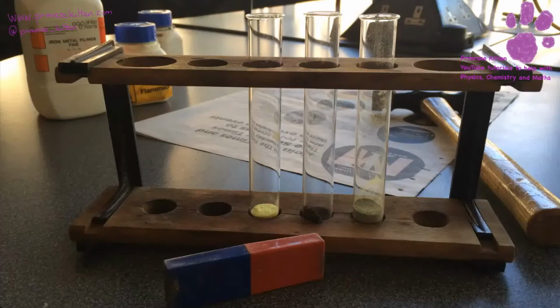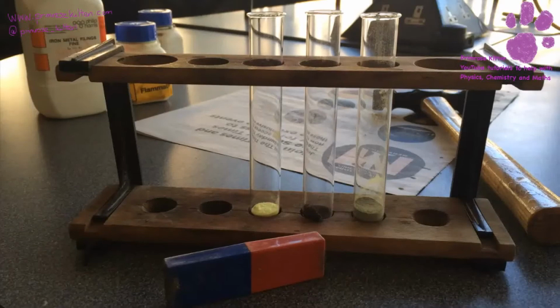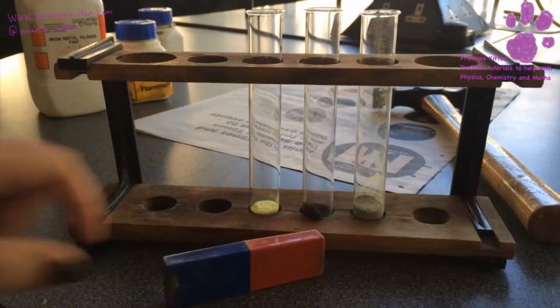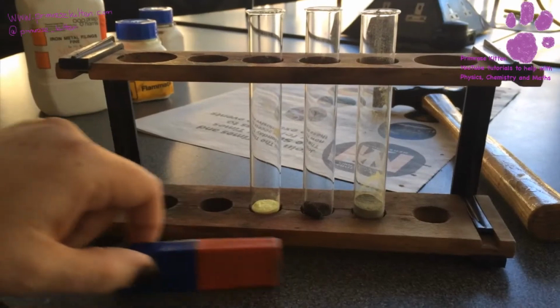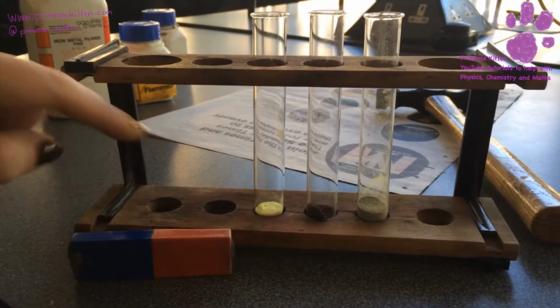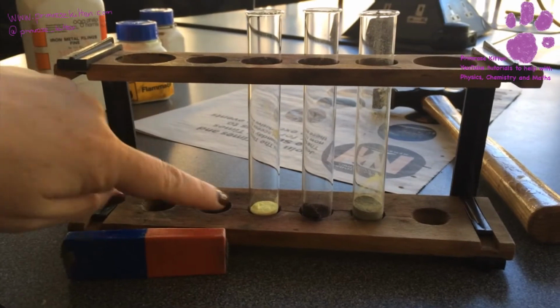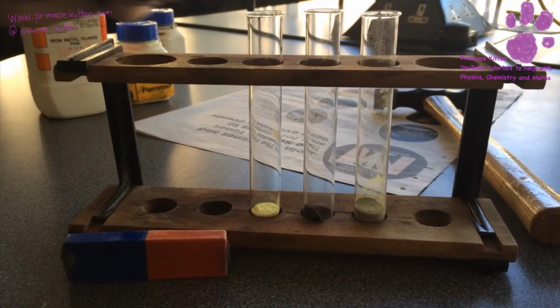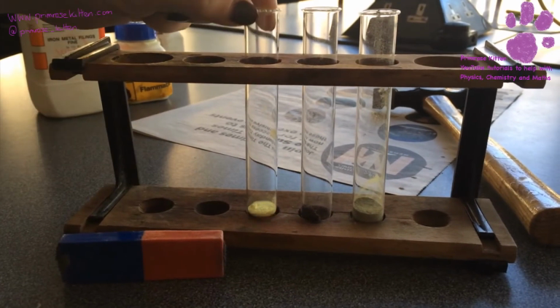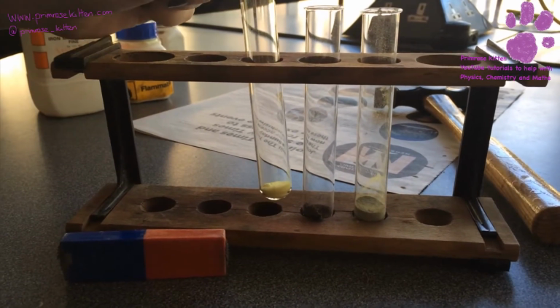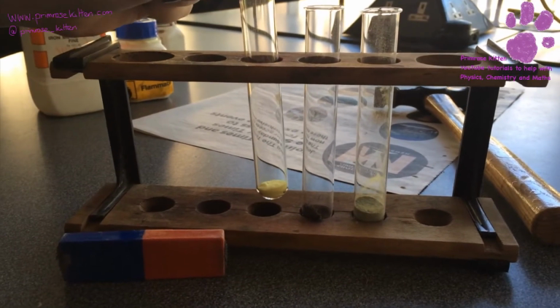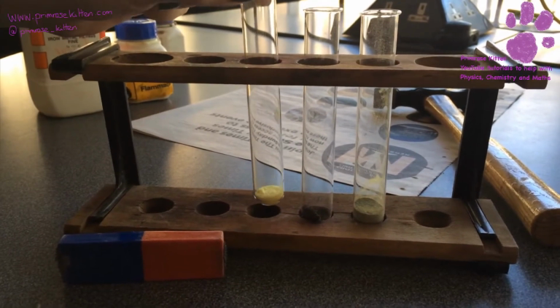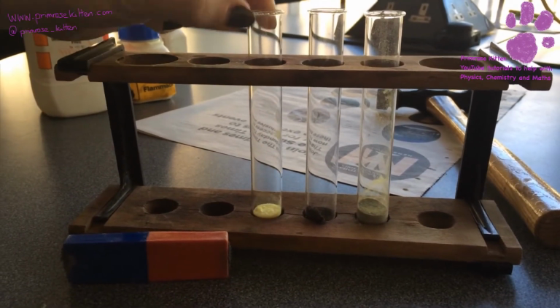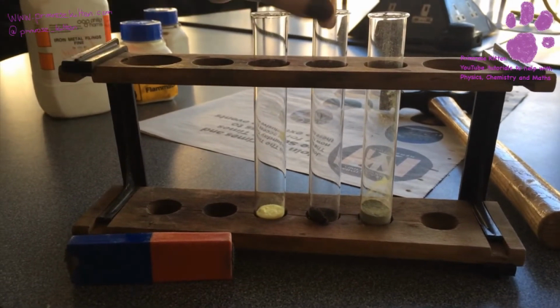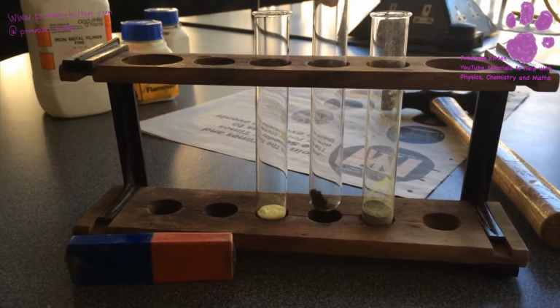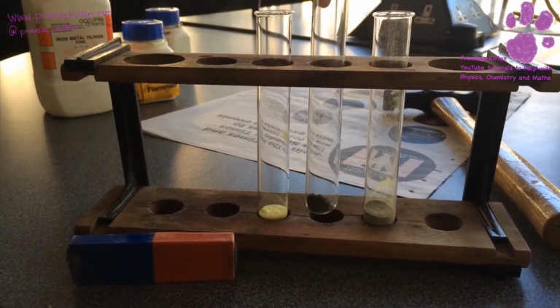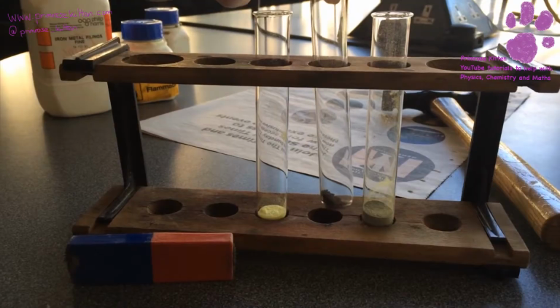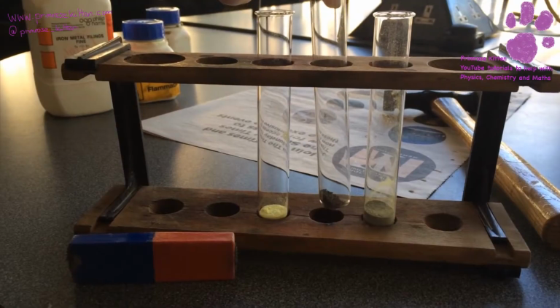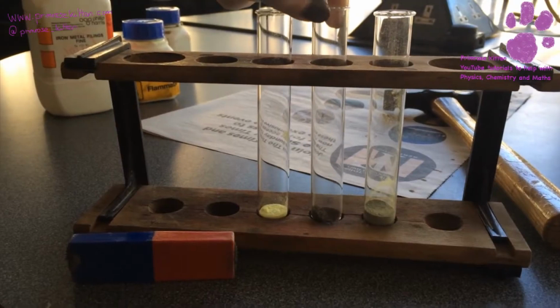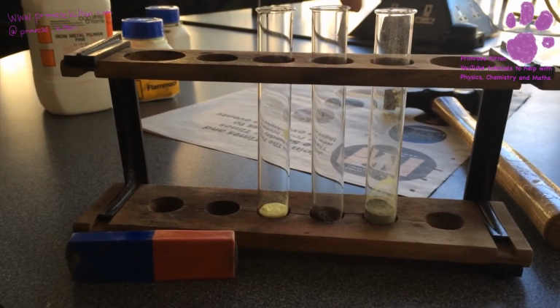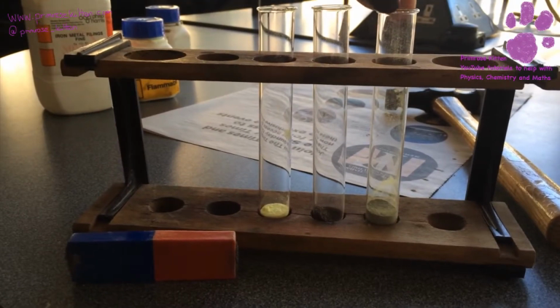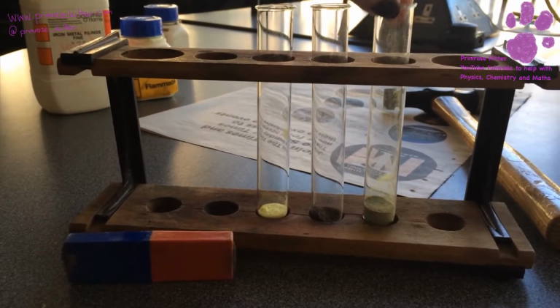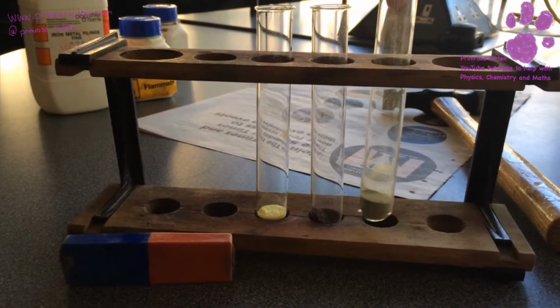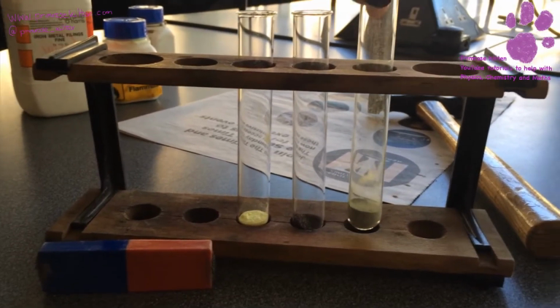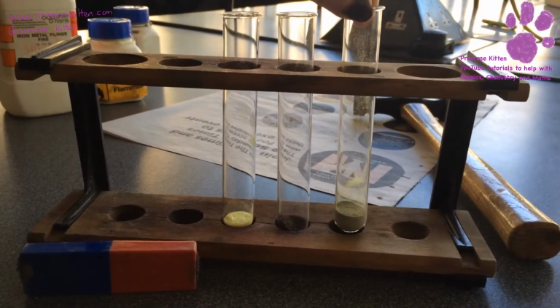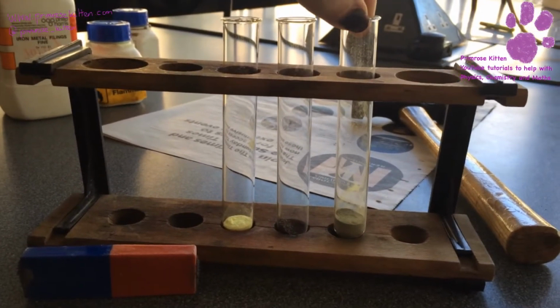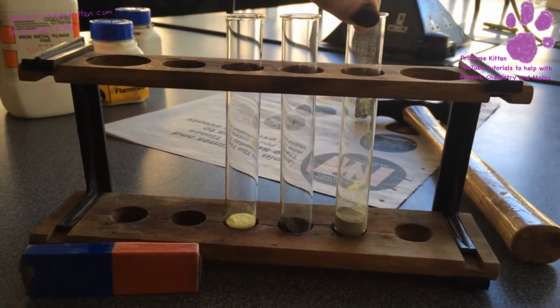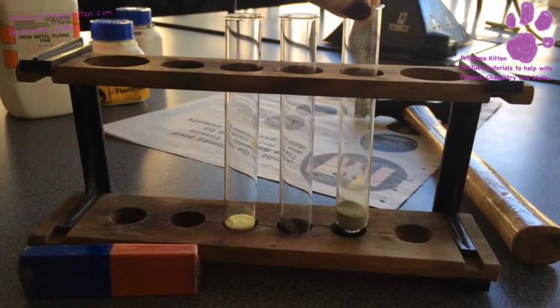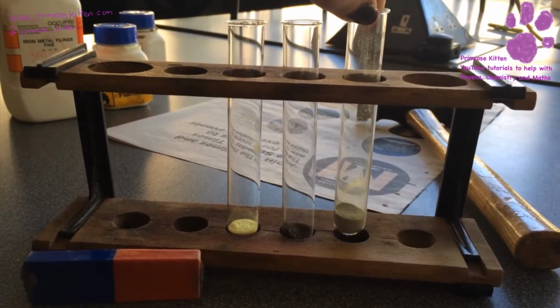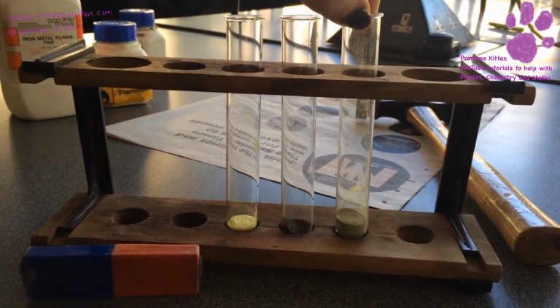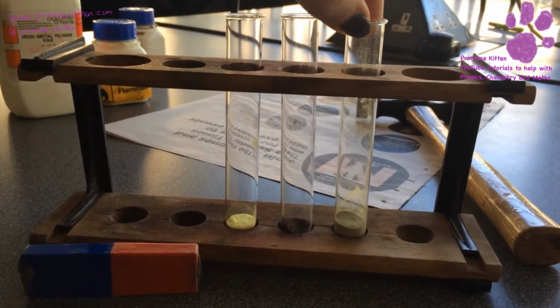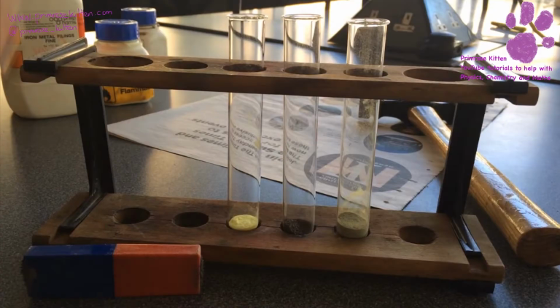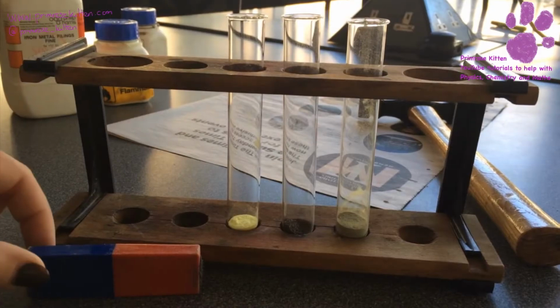So here we have some sulfur. You can see that it is yellow. Here we have some iron filings — they are a brown color. And this is a mixture of sulfur and iron. It's kind of a dark yellow color.